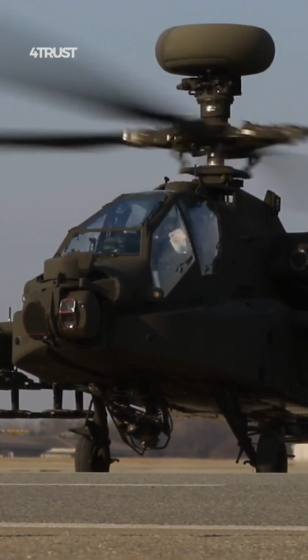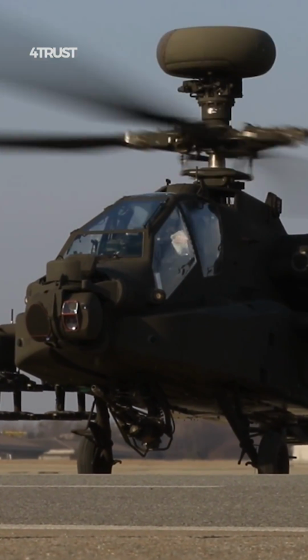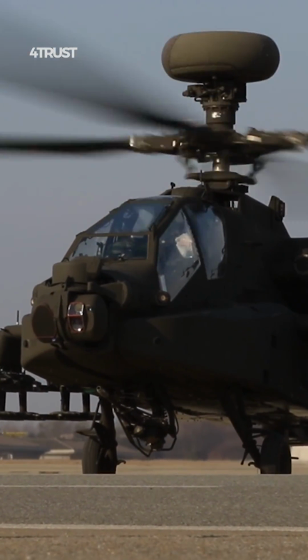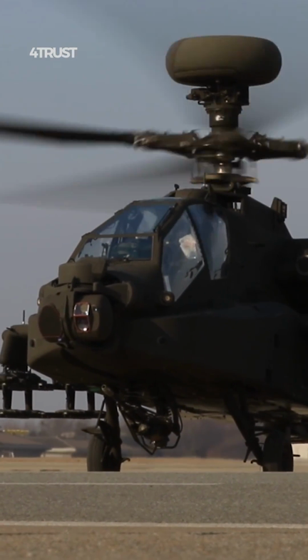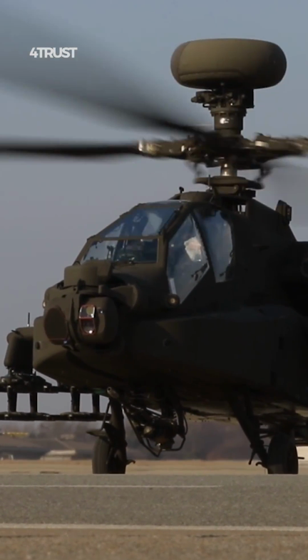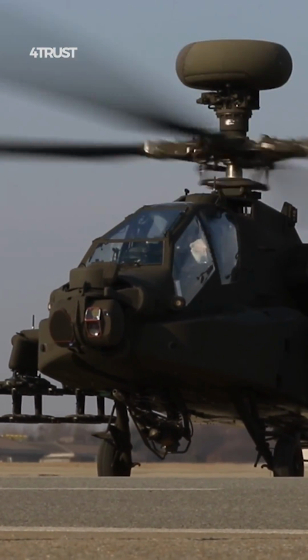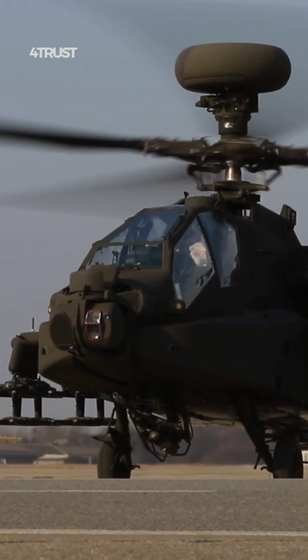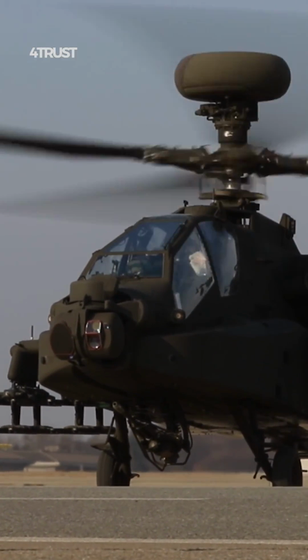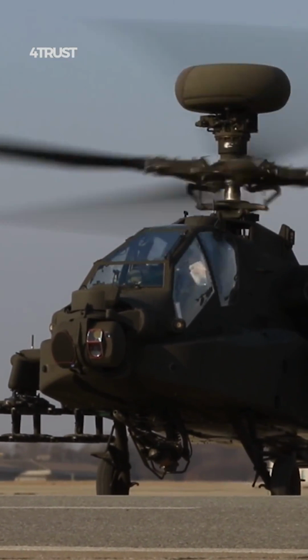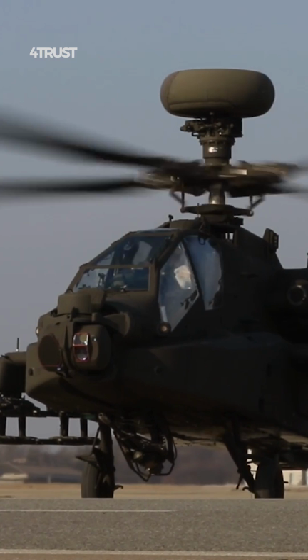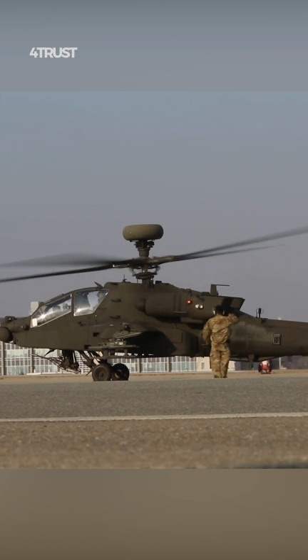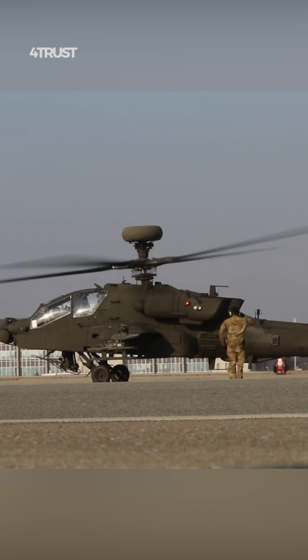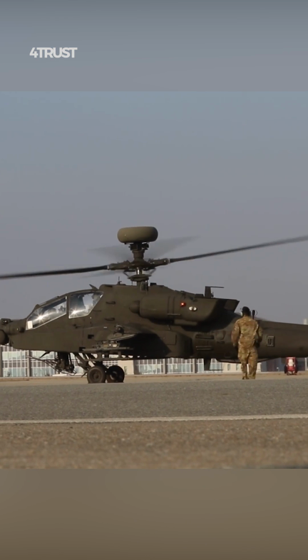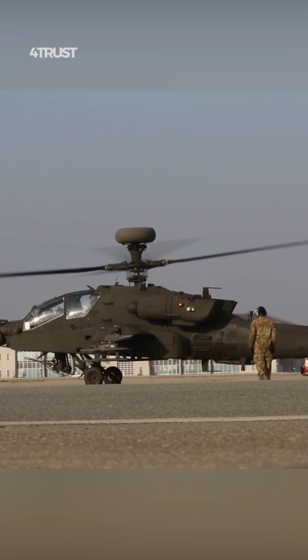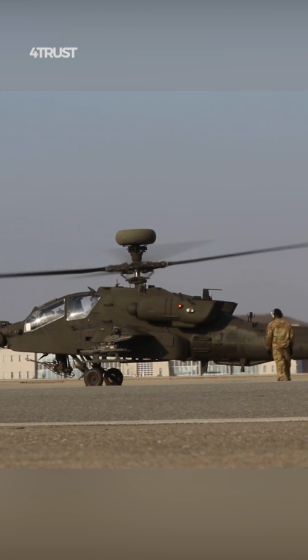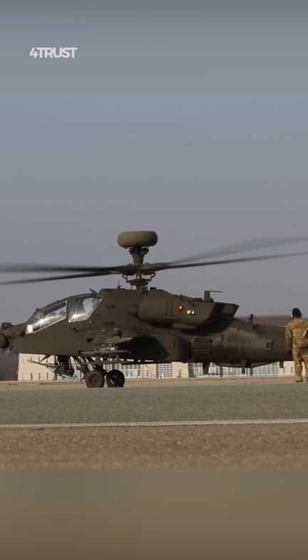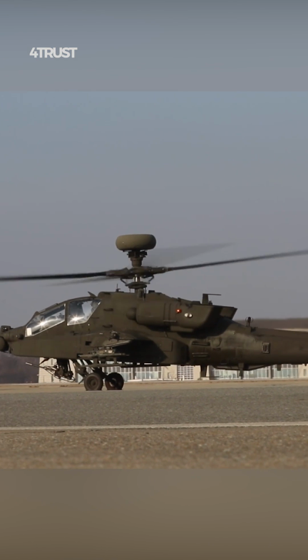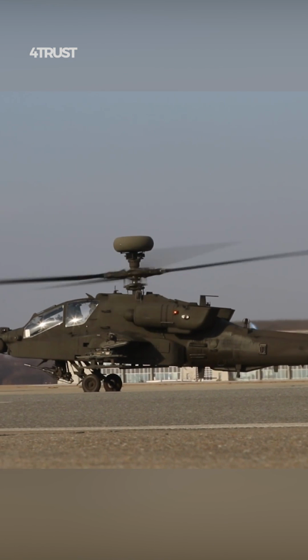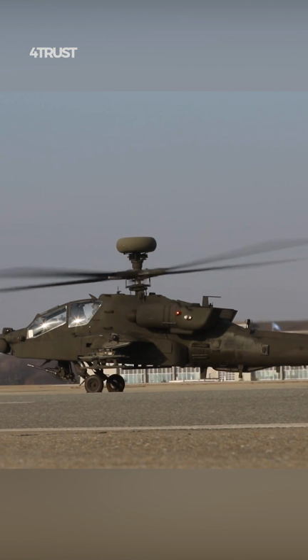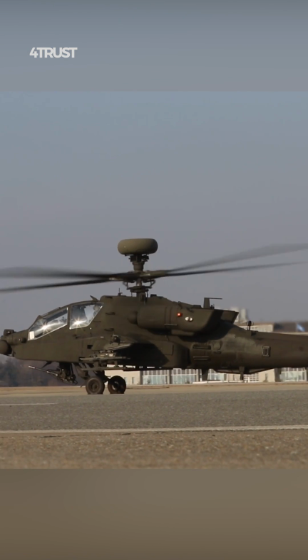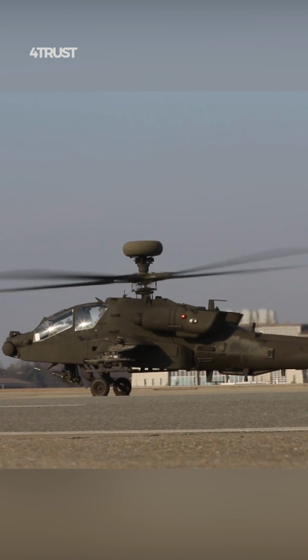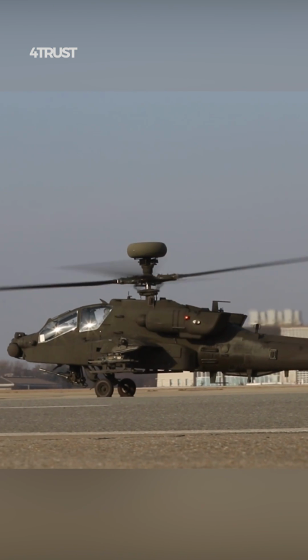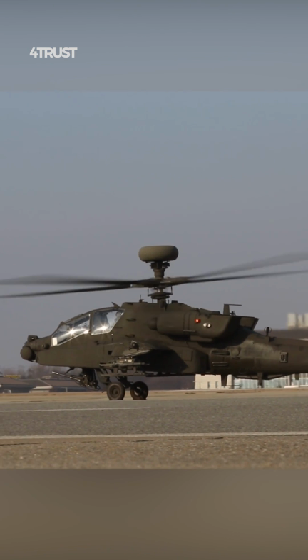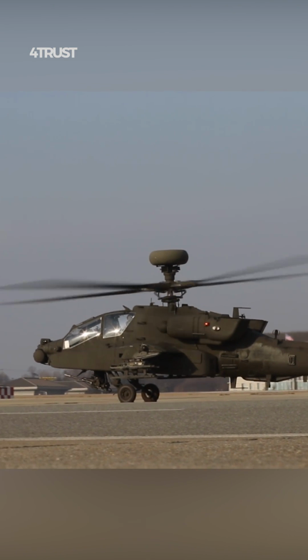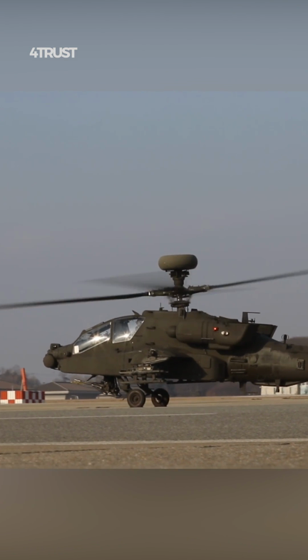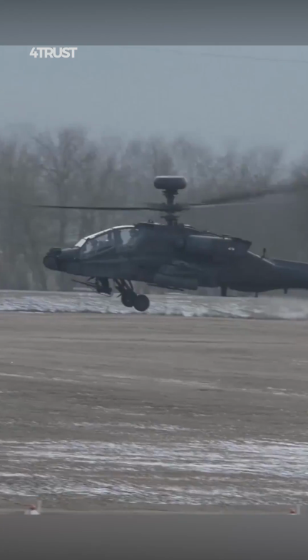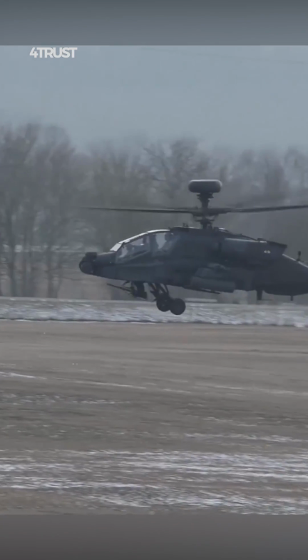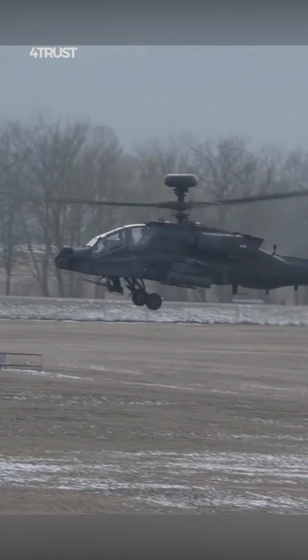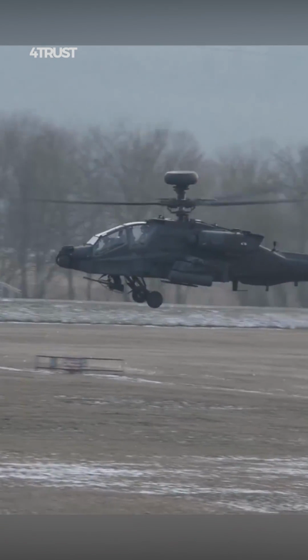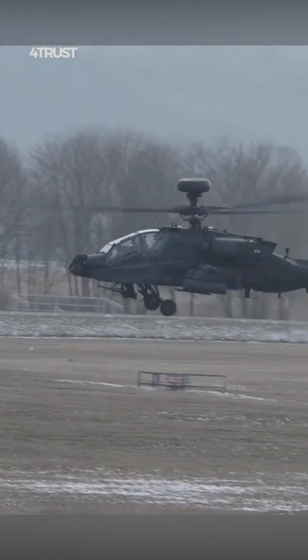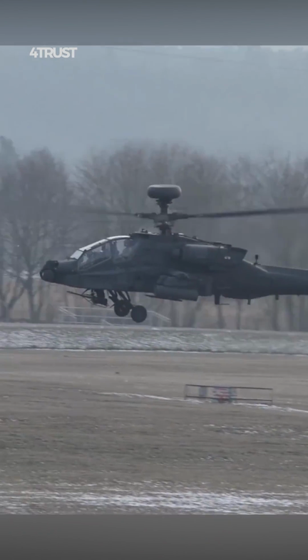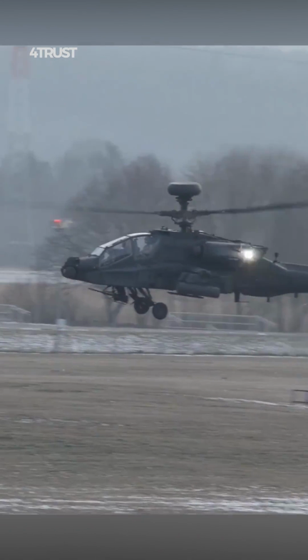The AH-64 Apache is often considered one of the world's best attack helicopters due to its combination of advanced features, combat-proven performance, and versatile capabilities.